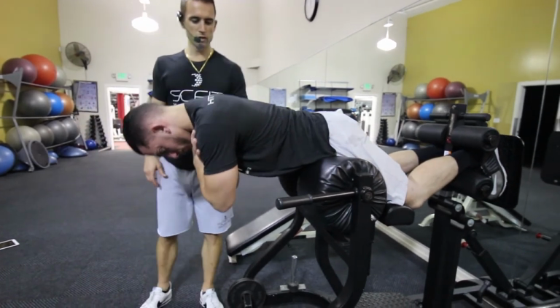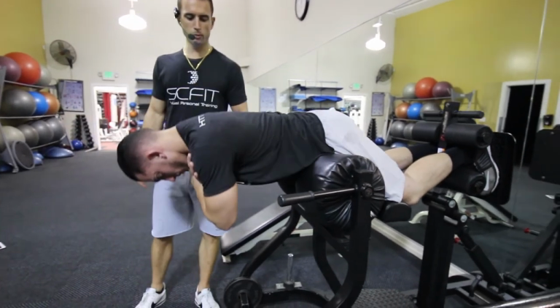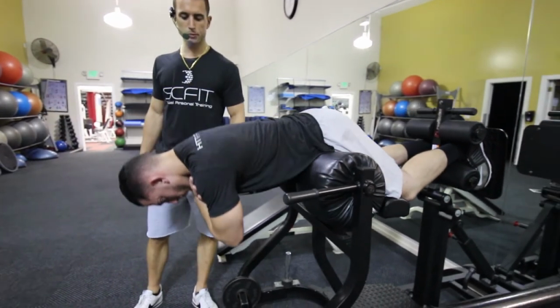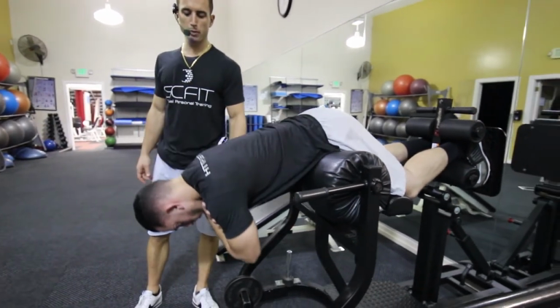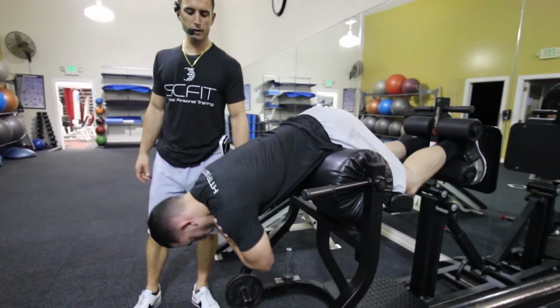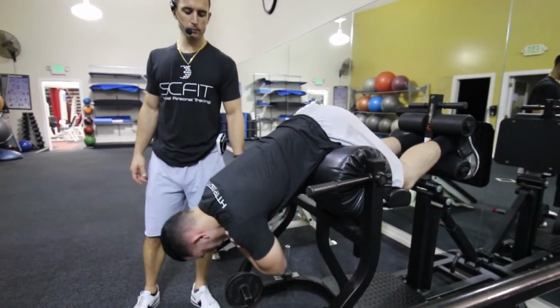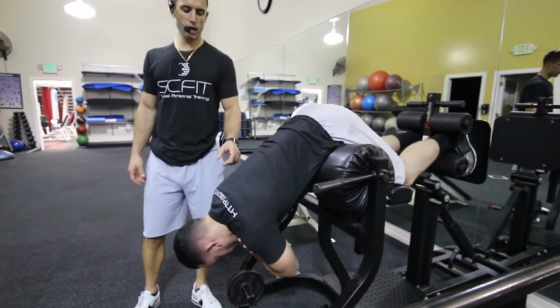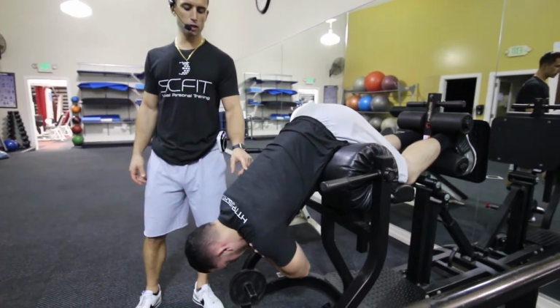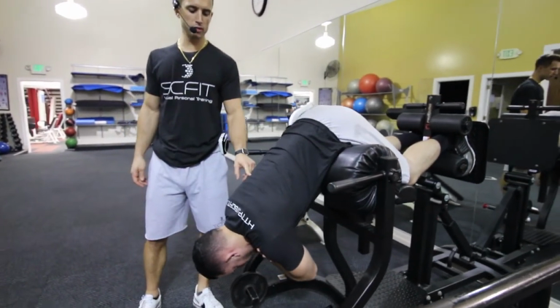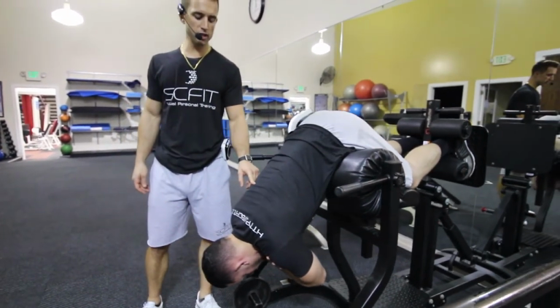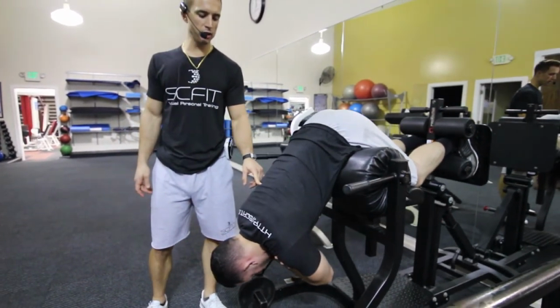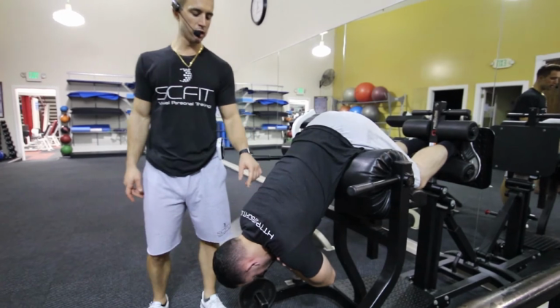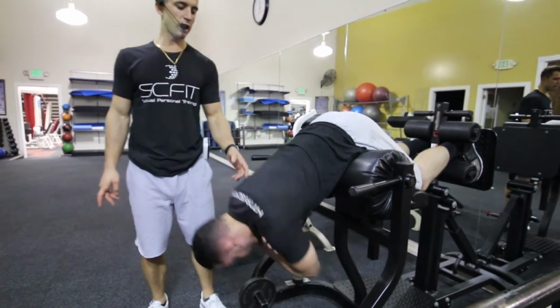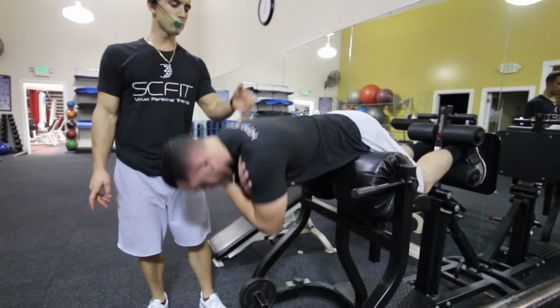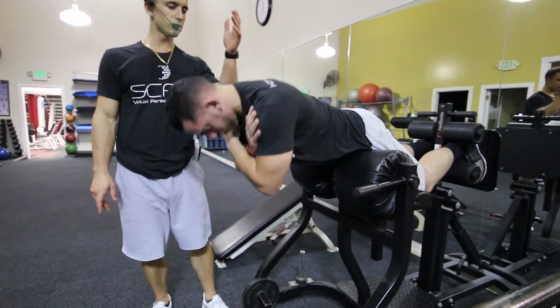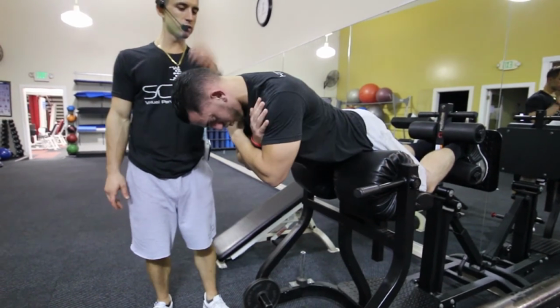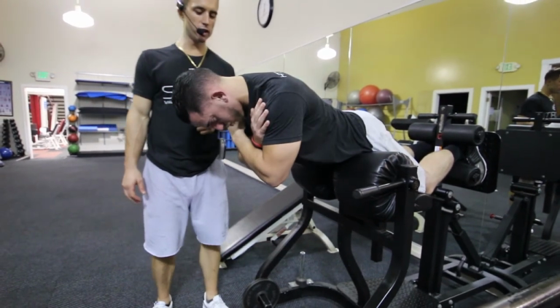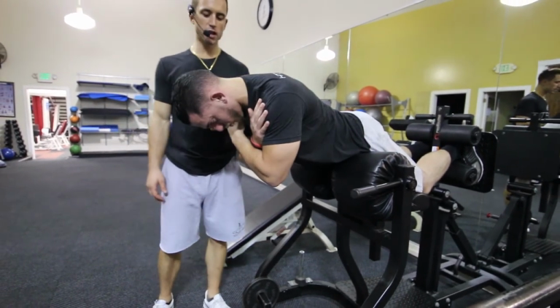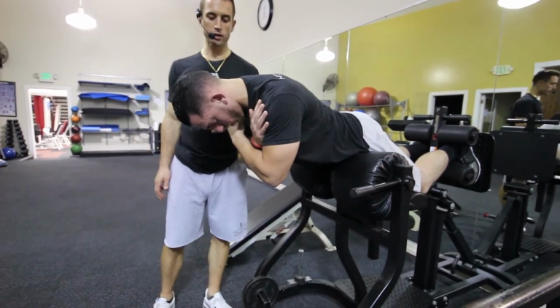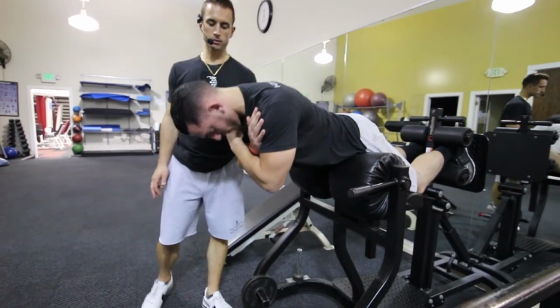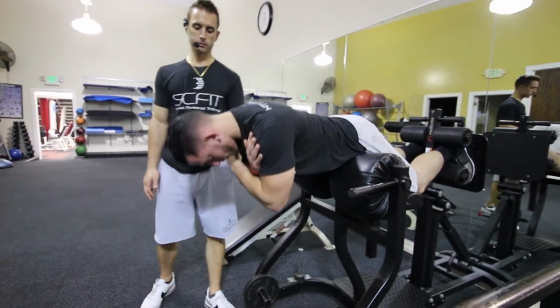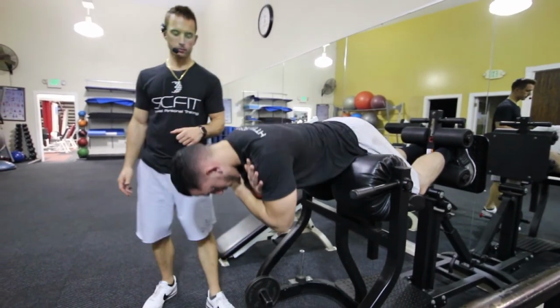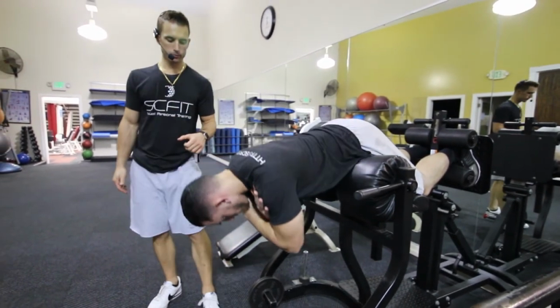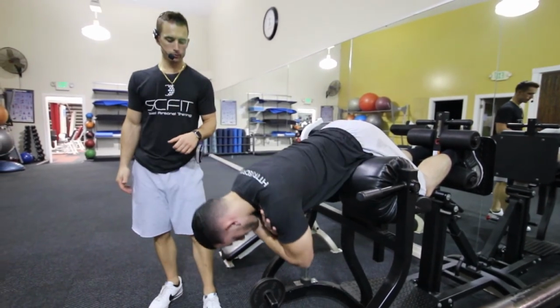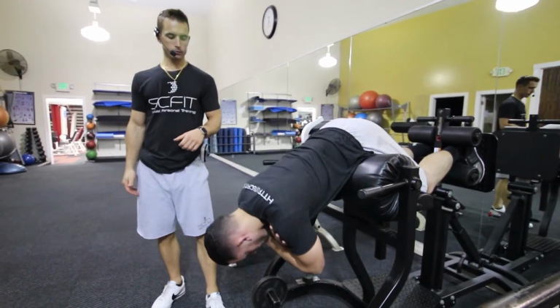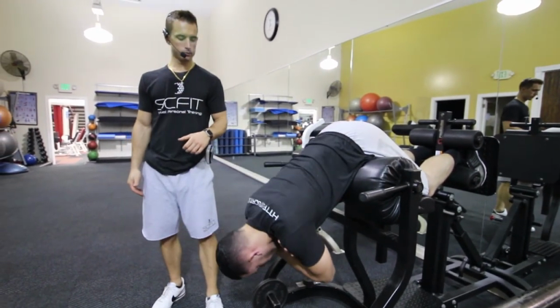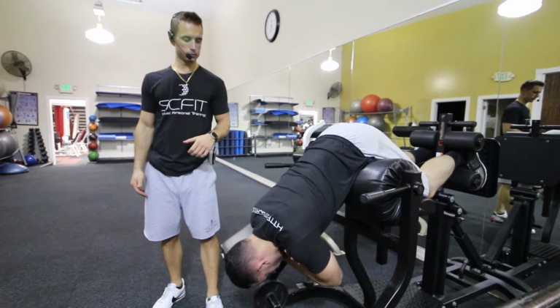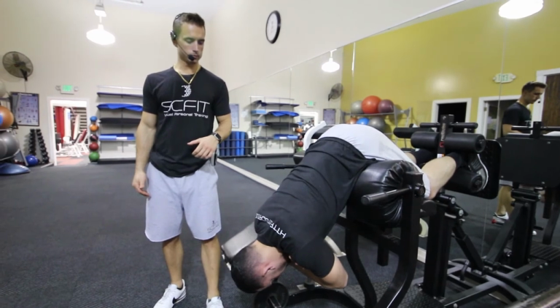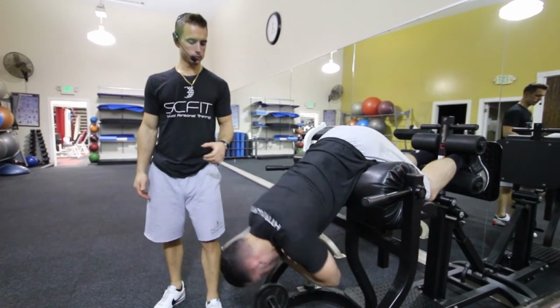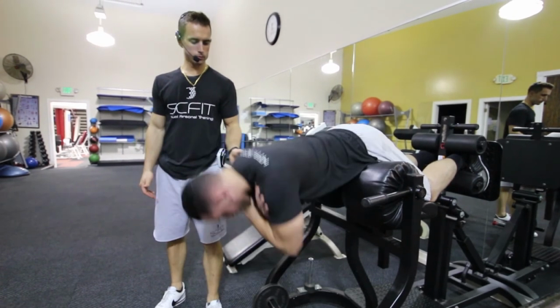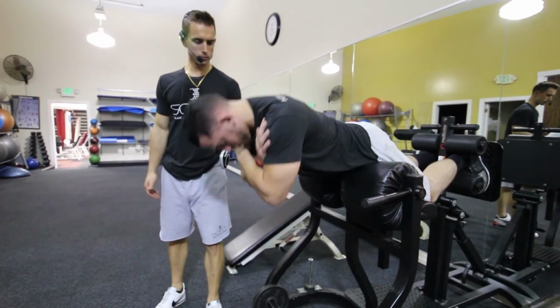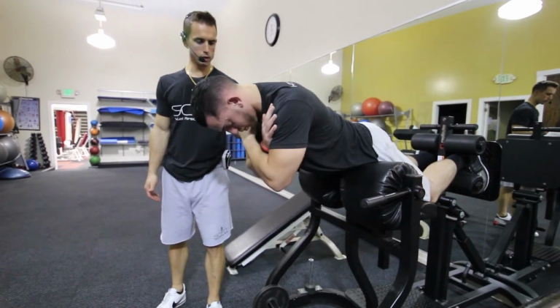Shoulder blades are pulled back. As he lowers he's inhaling and as he rises he is exhaling. Good.